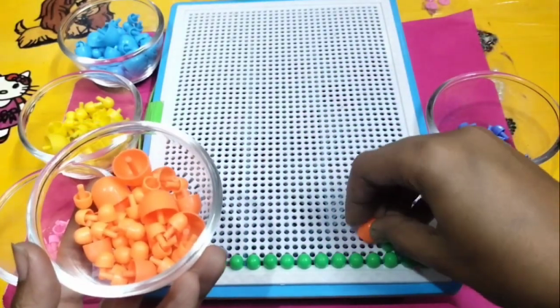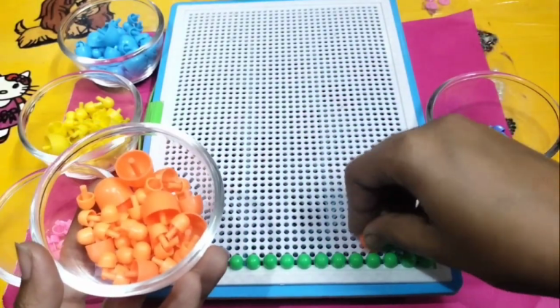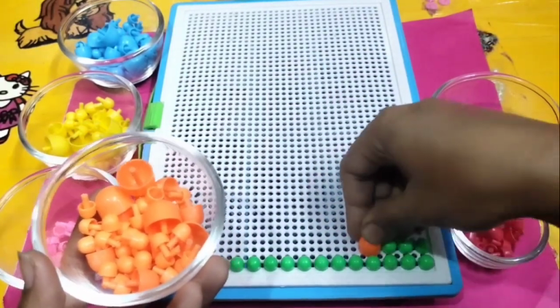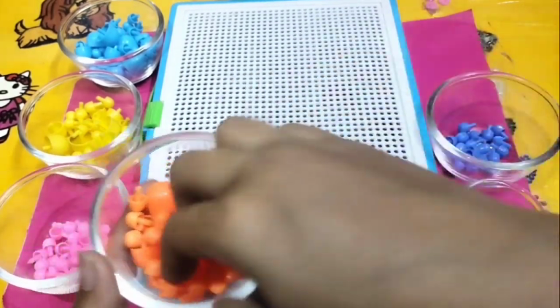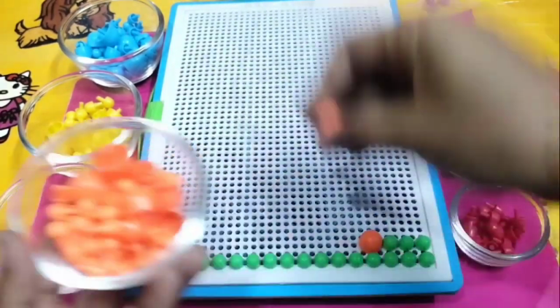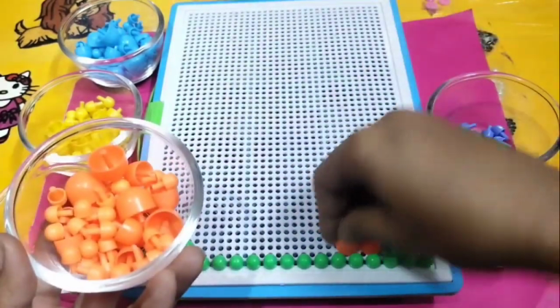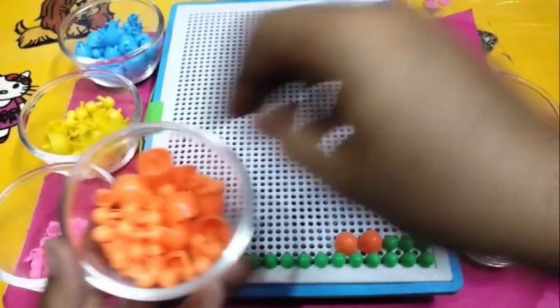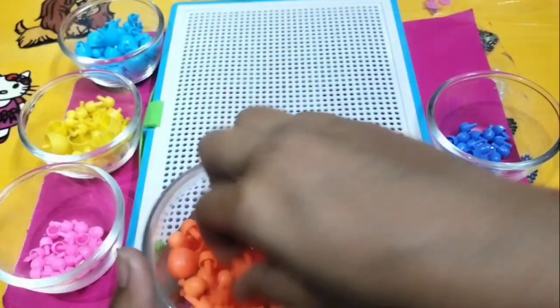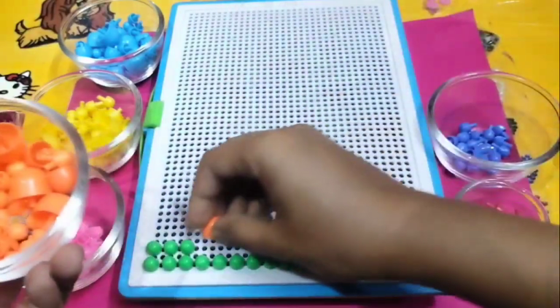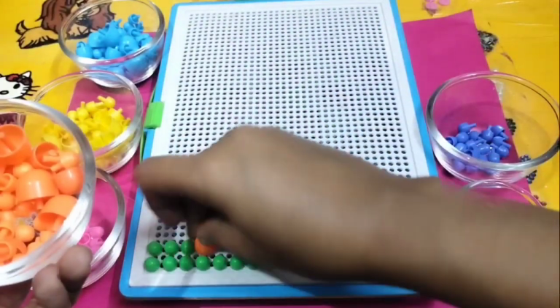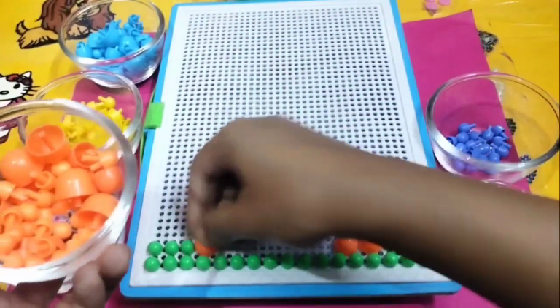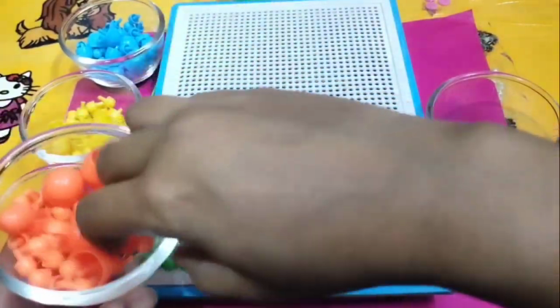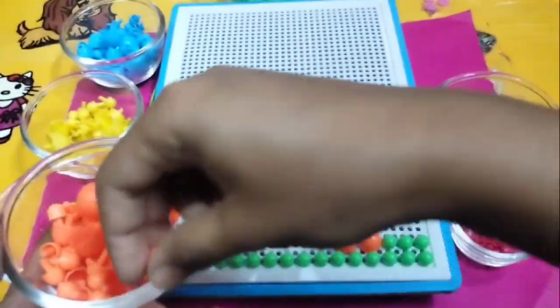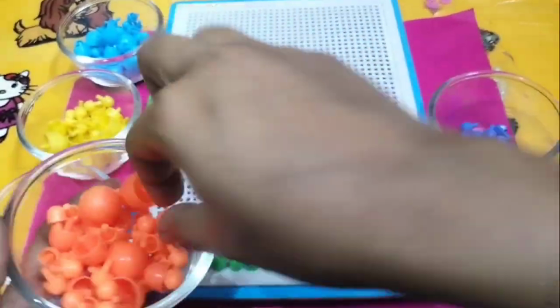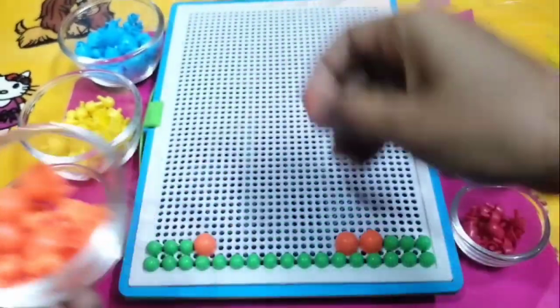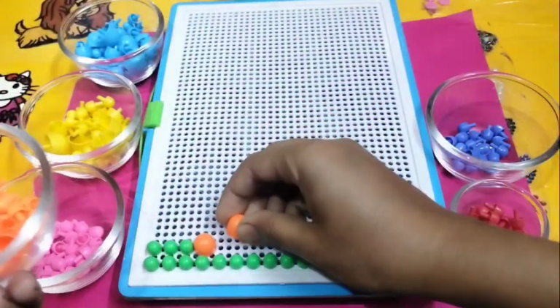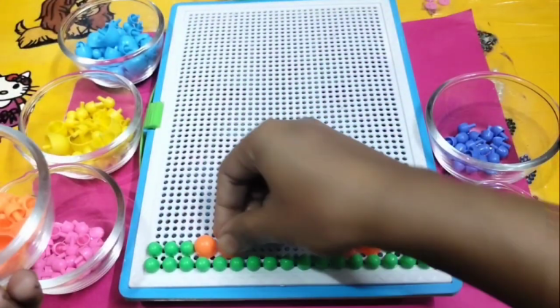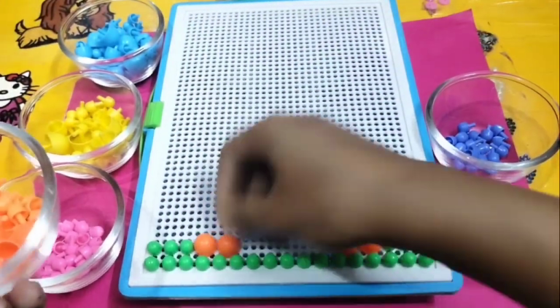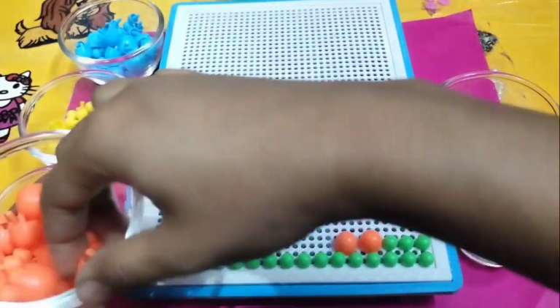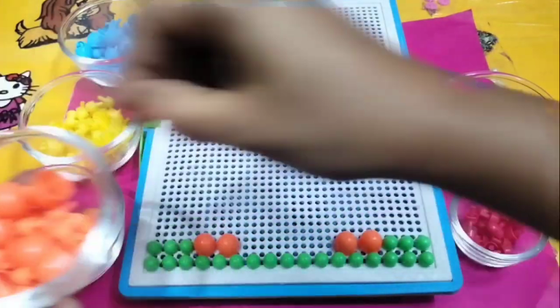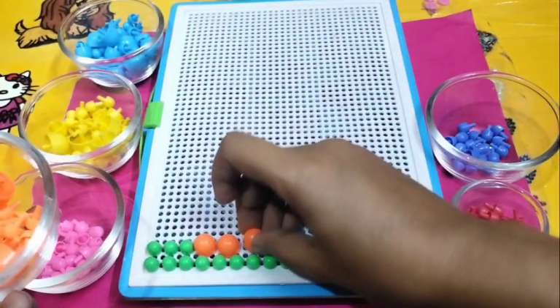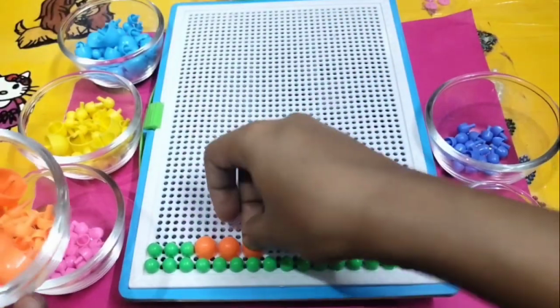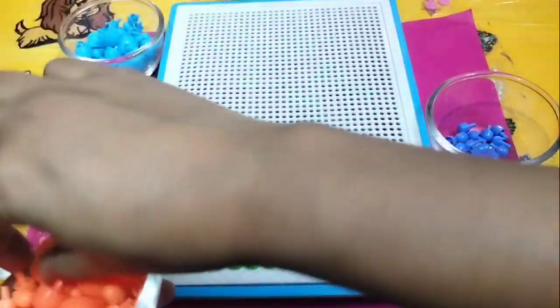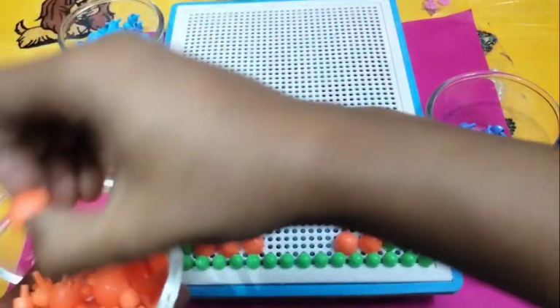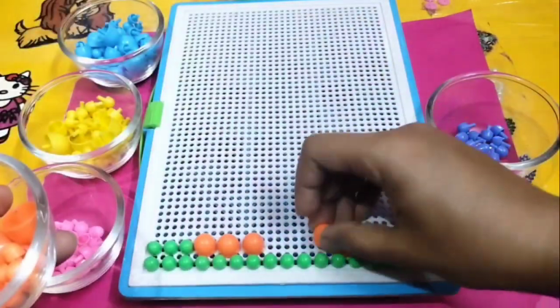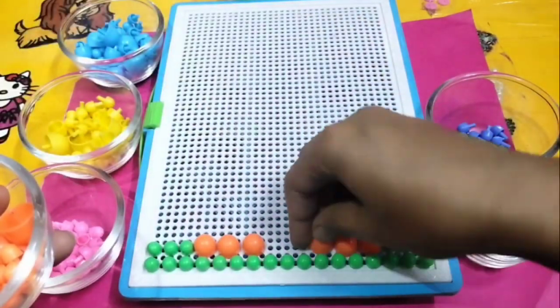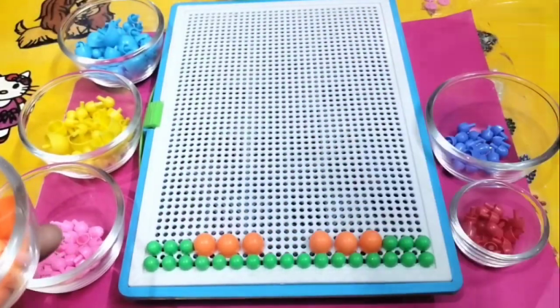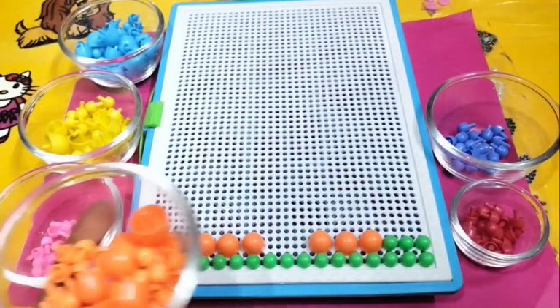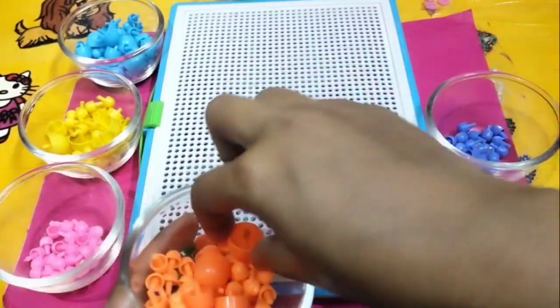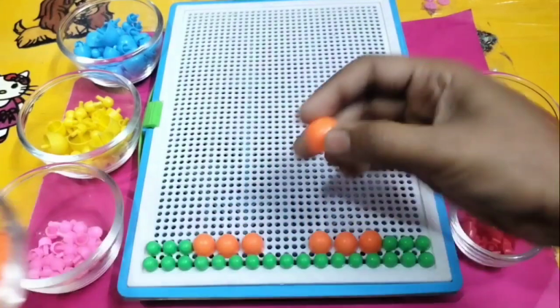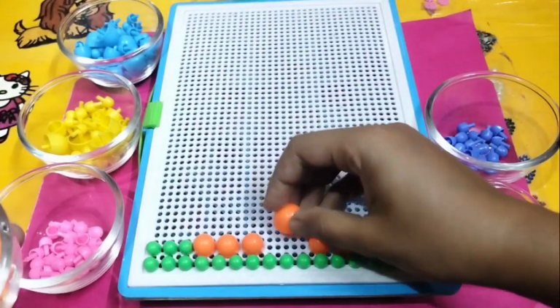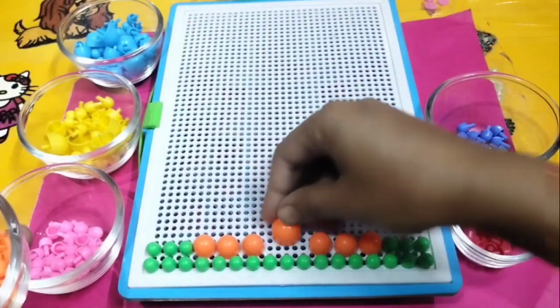Now I'm using the orange color beads. Orange color, orange color, where are you? Here I am, here I am! How do you do, orange color?